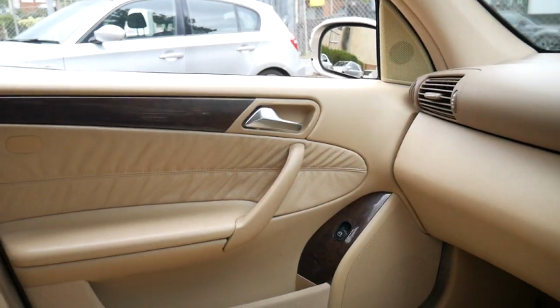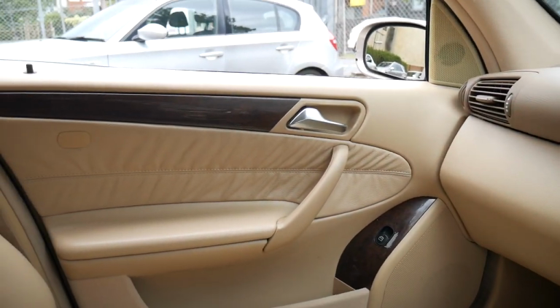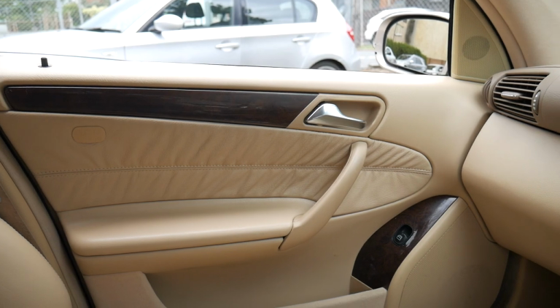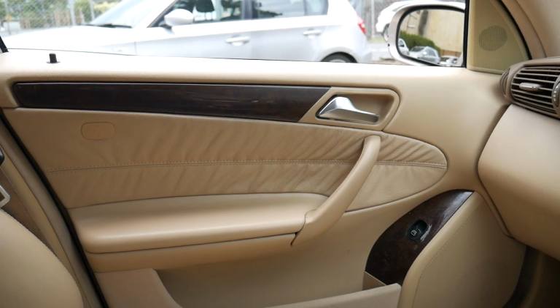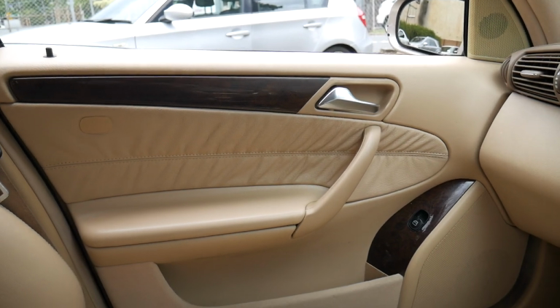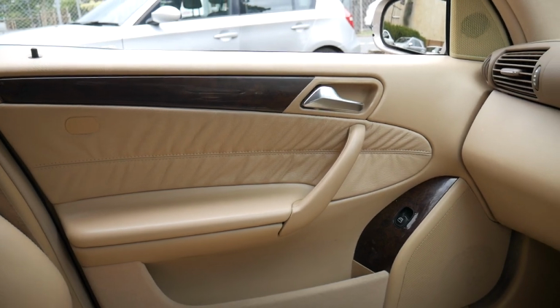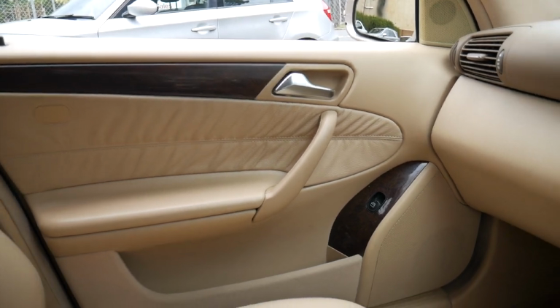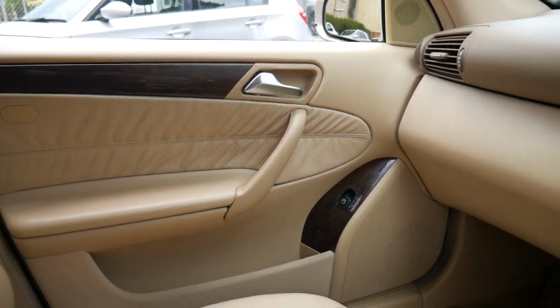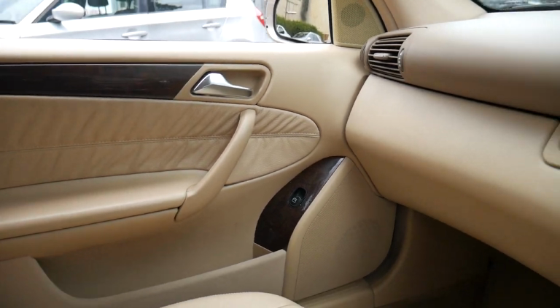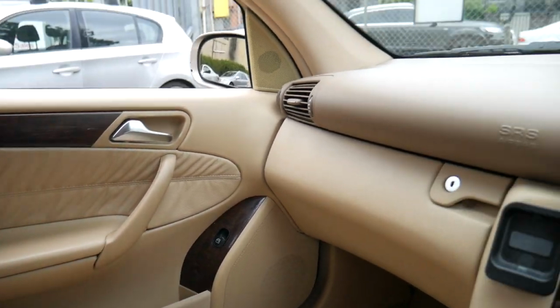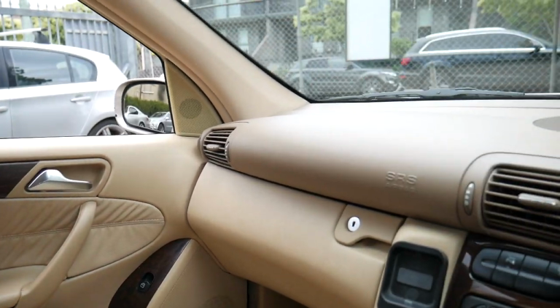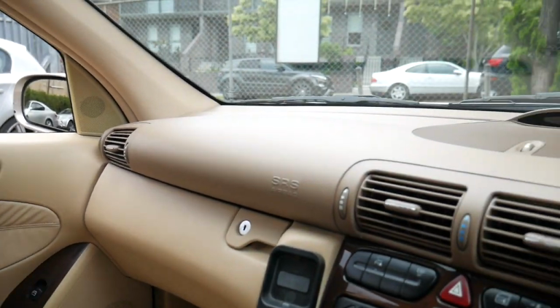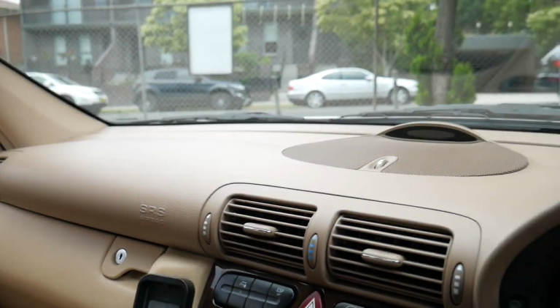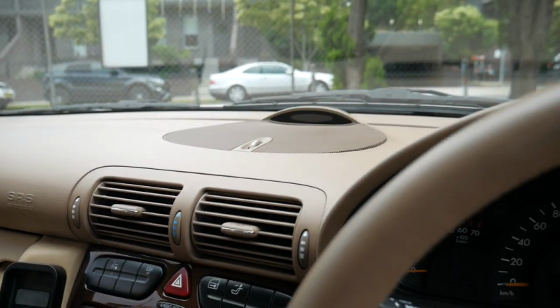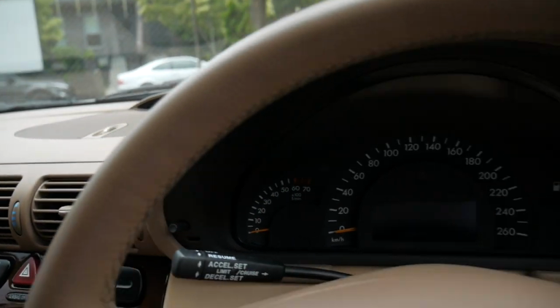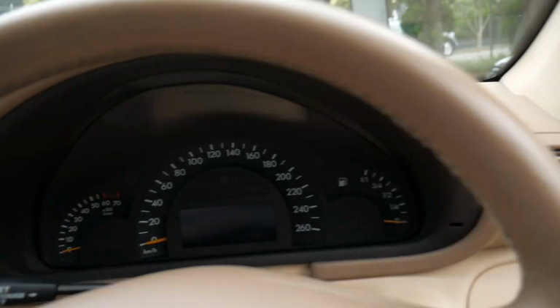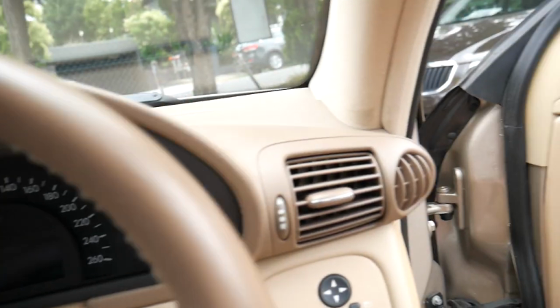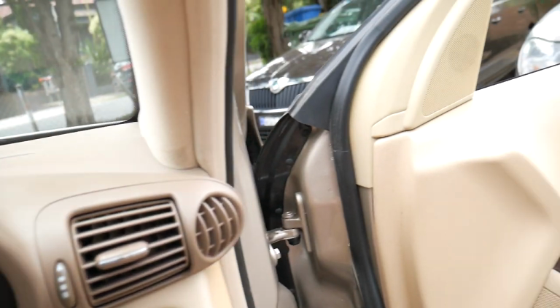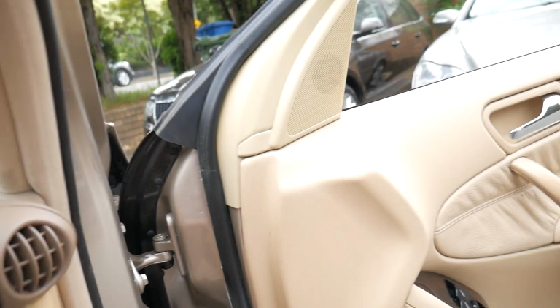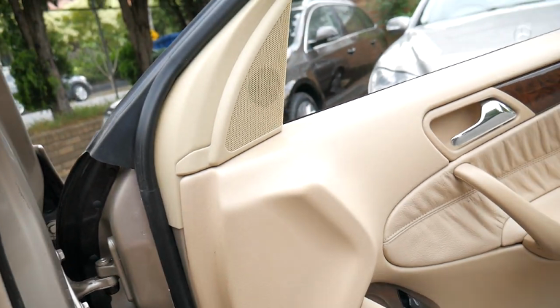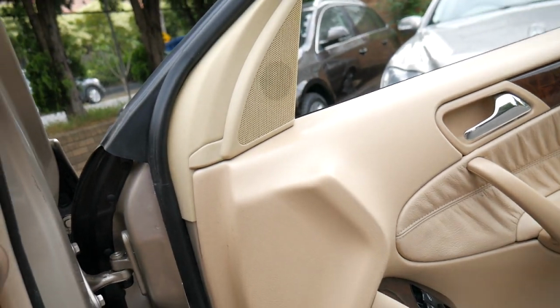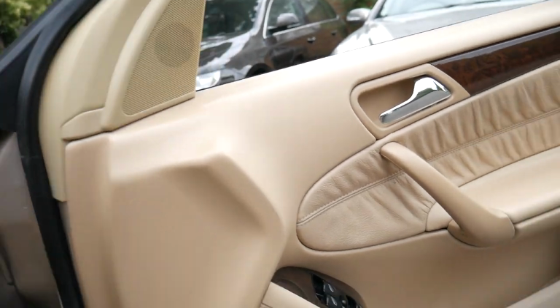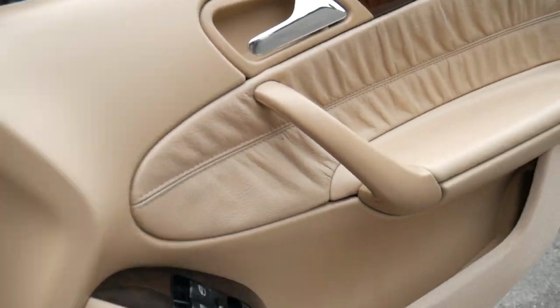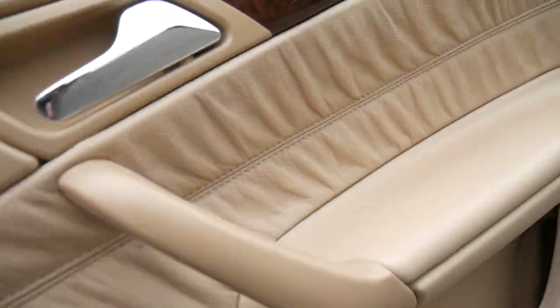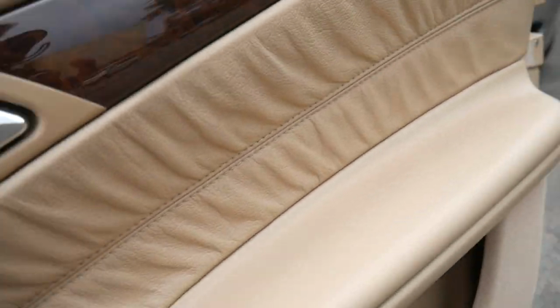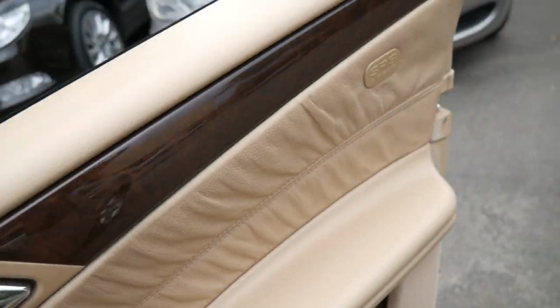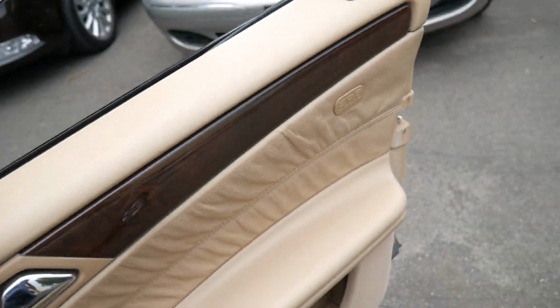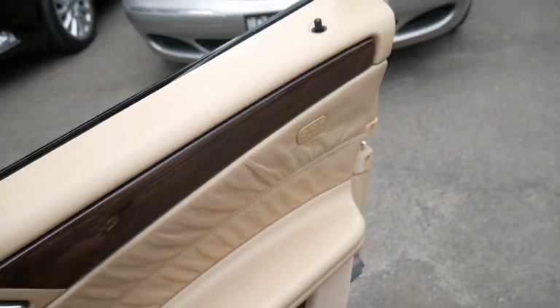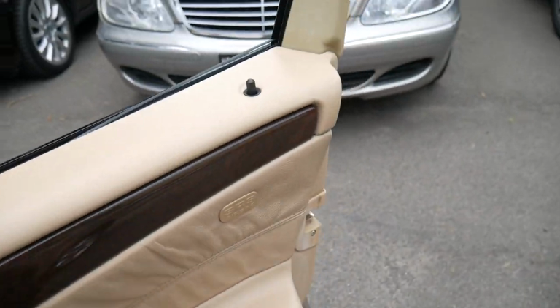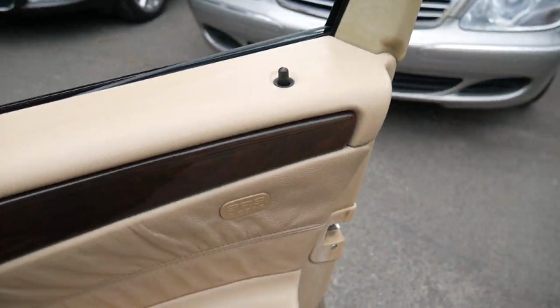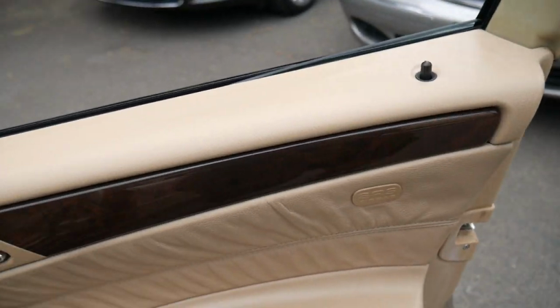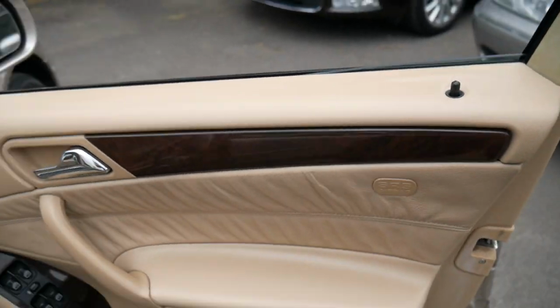It's fully serviced up to date. They drive absolutely beautifully and really are a far superior car to the 200 four-cylinder.